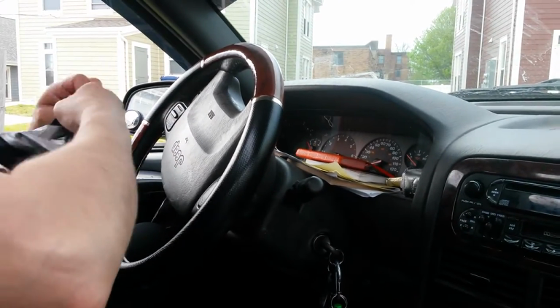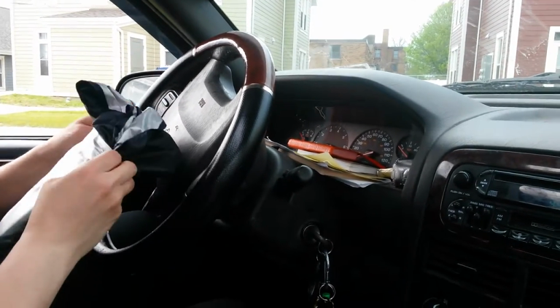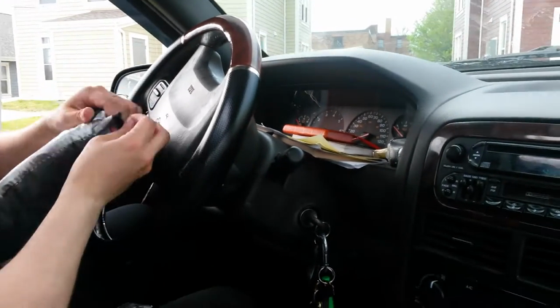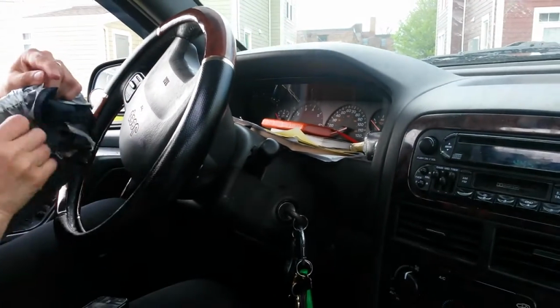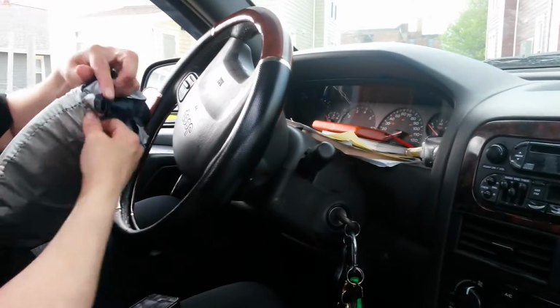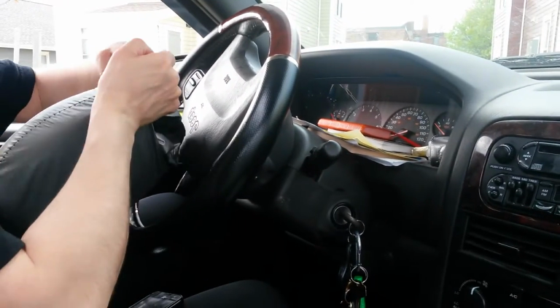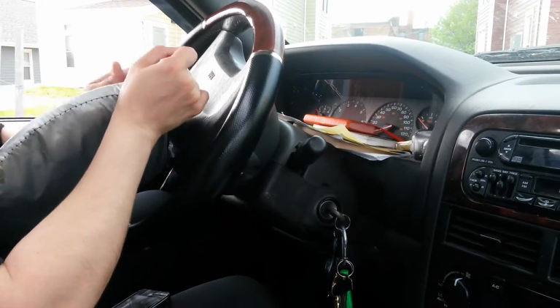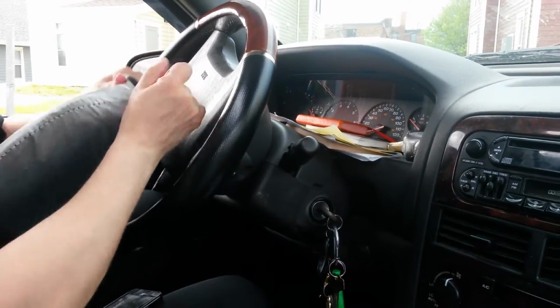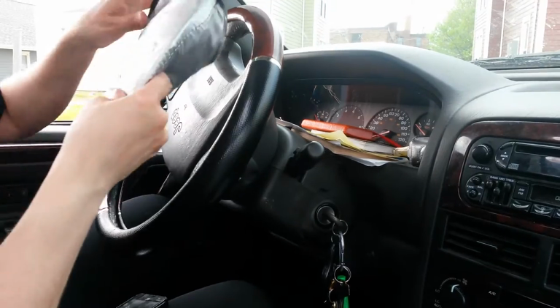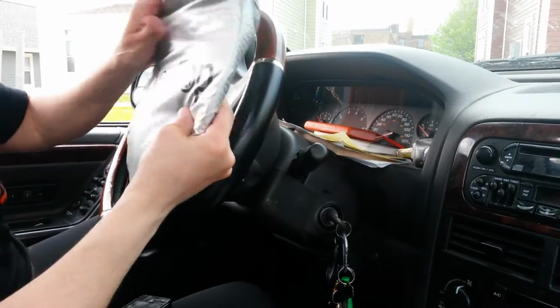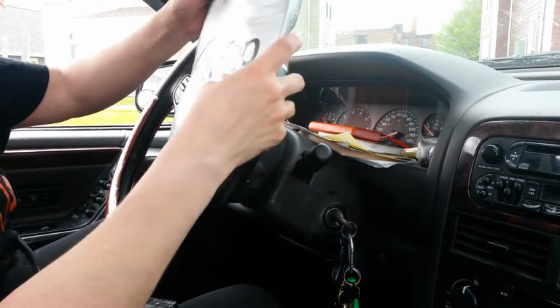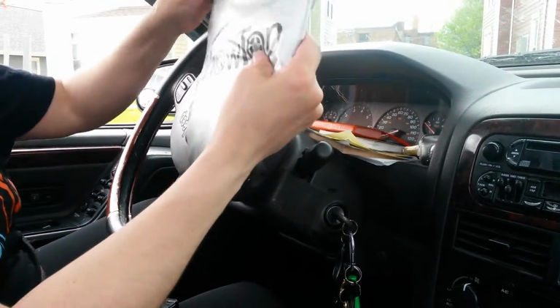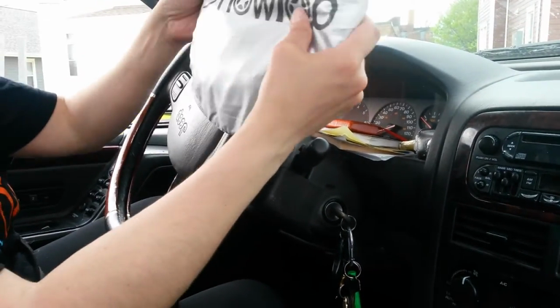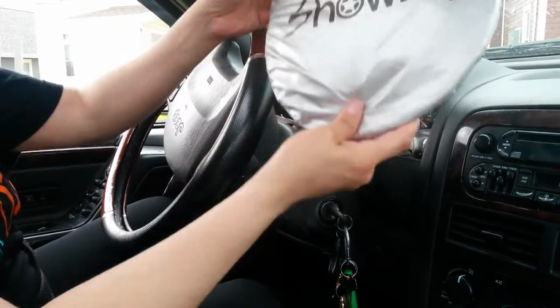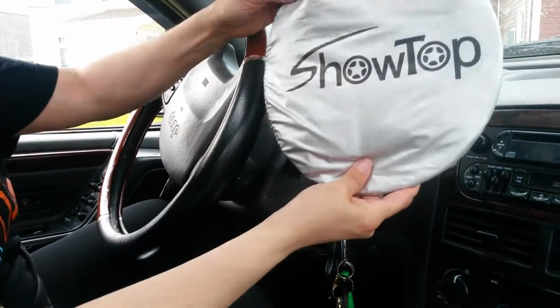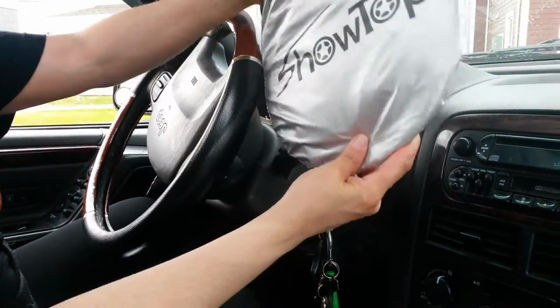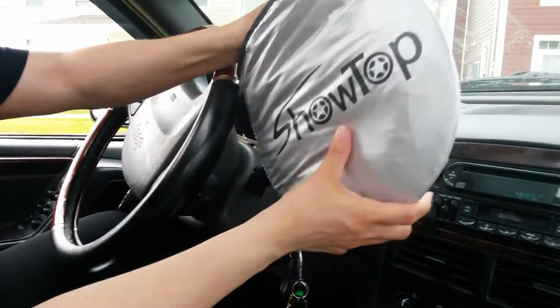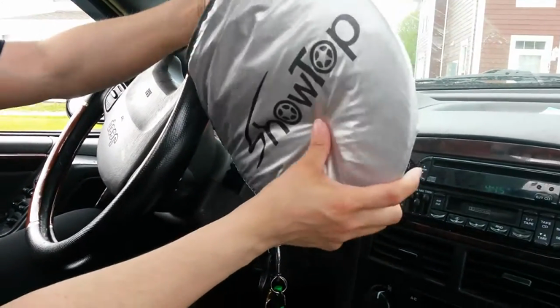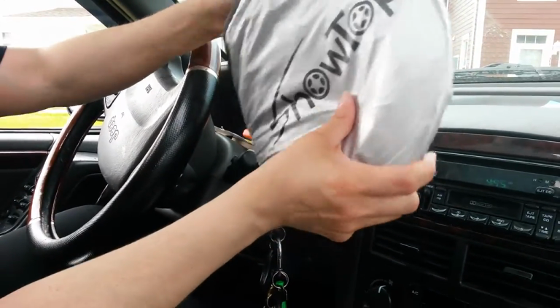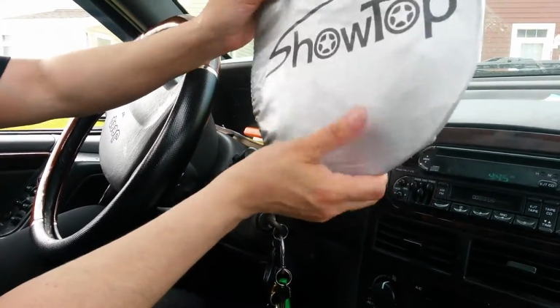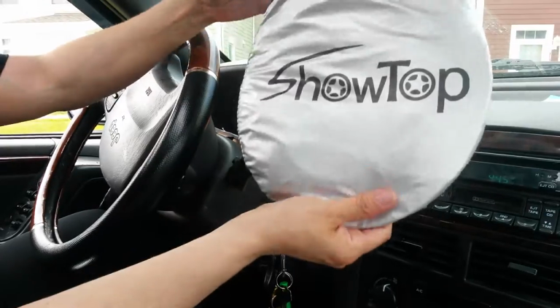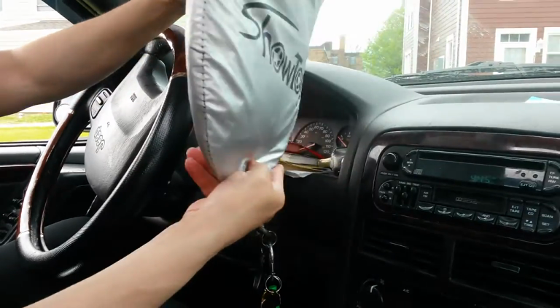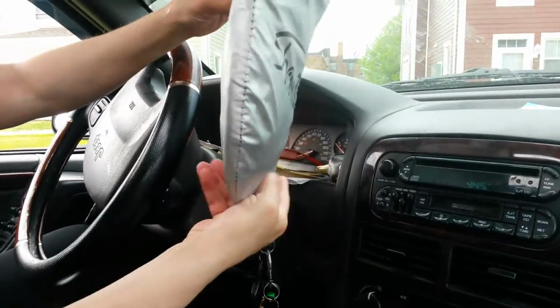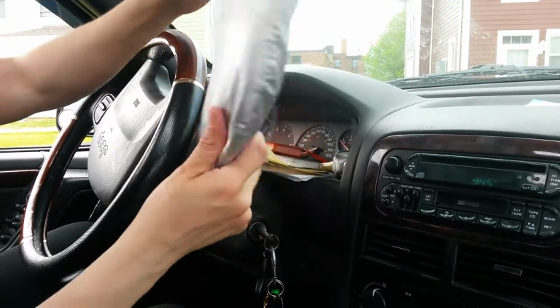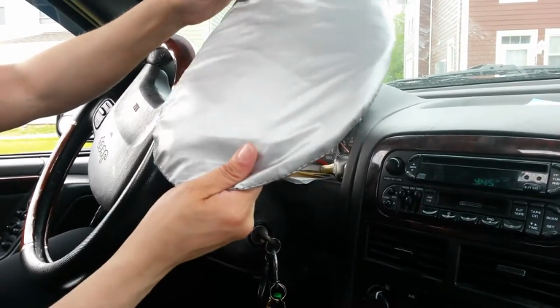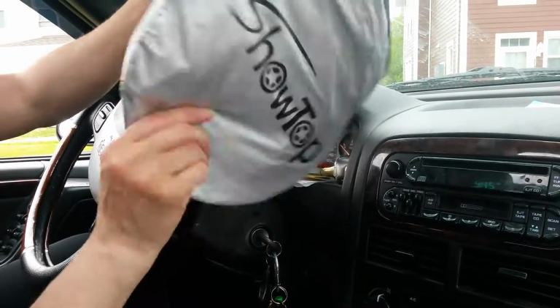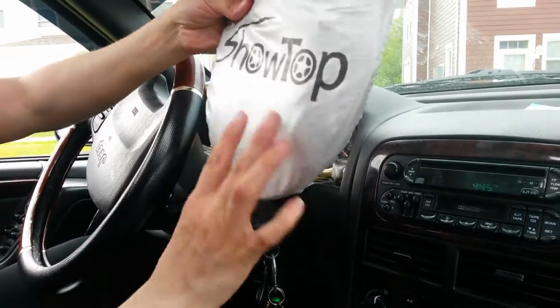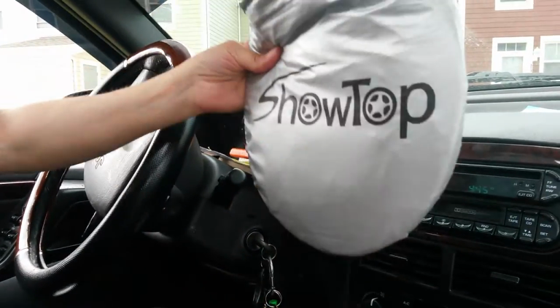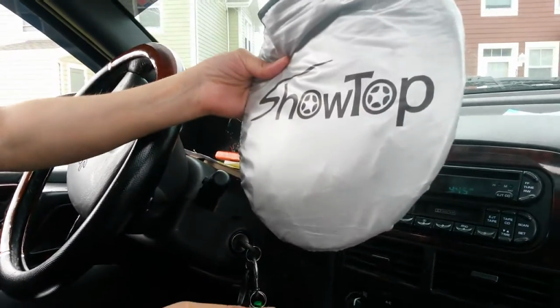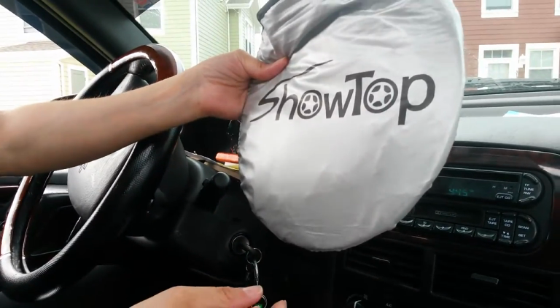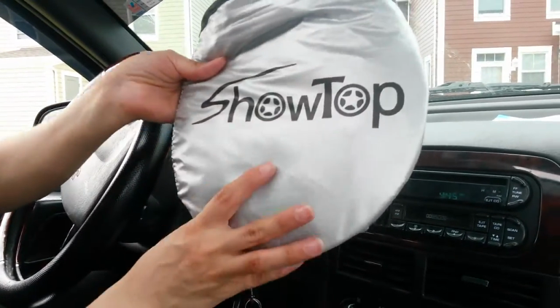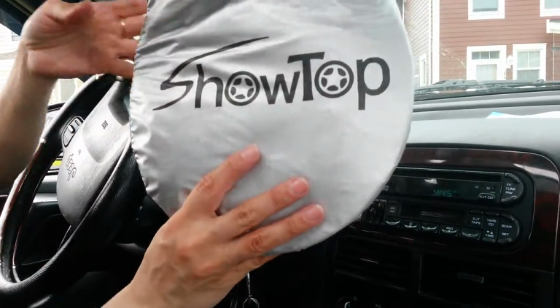So there you have it — that's my review for the Show Top sunshade. I hope you can see that it will fit in your car and that you can put it to good use in your own vehicle. Thank you for listening, I'll see you next time.